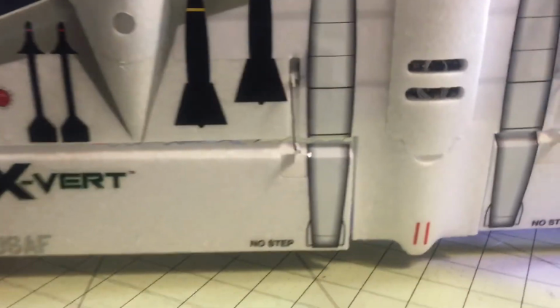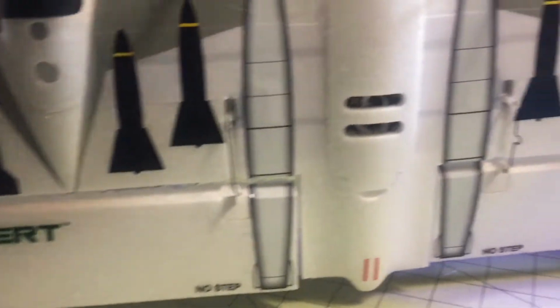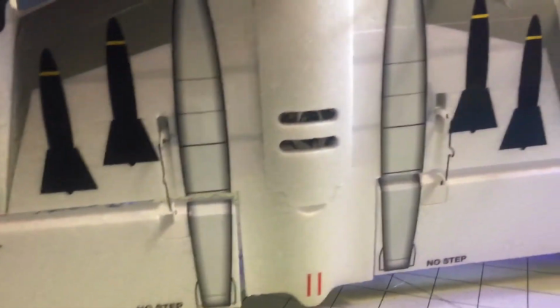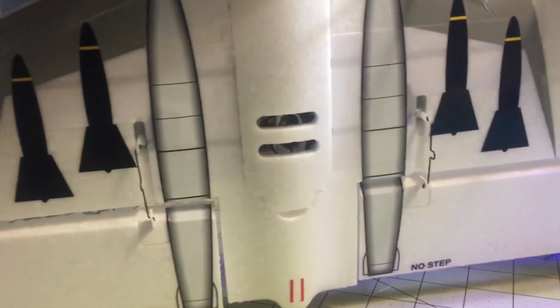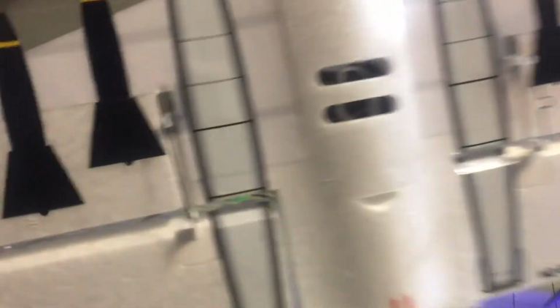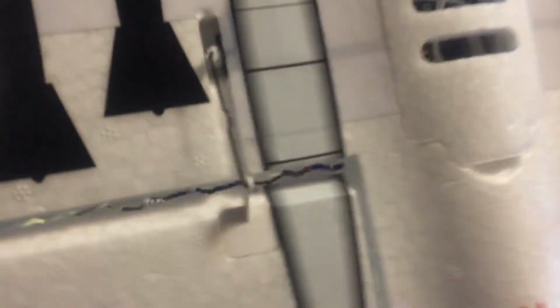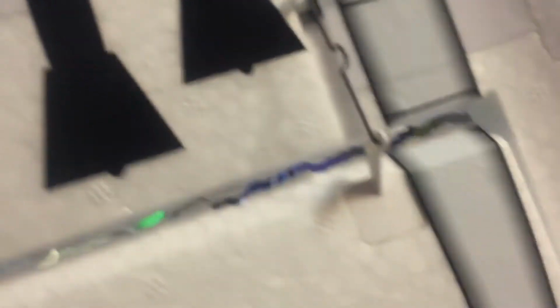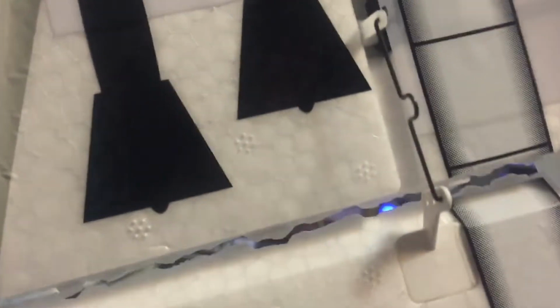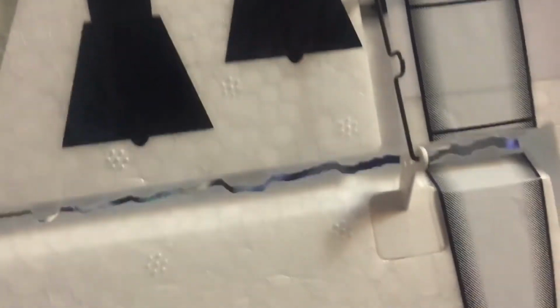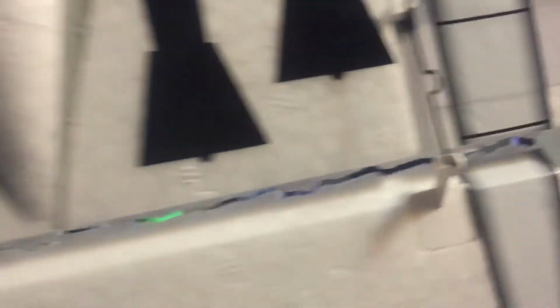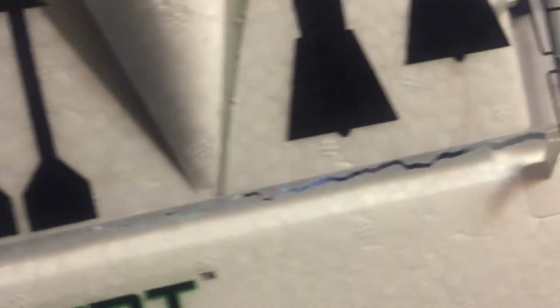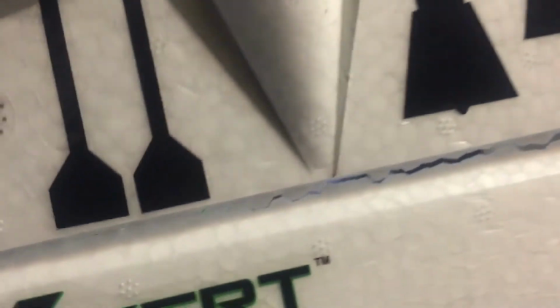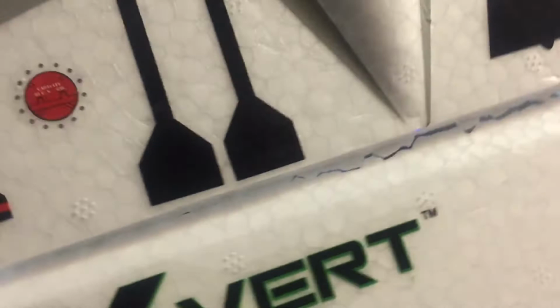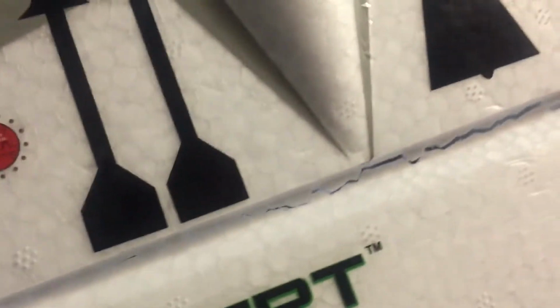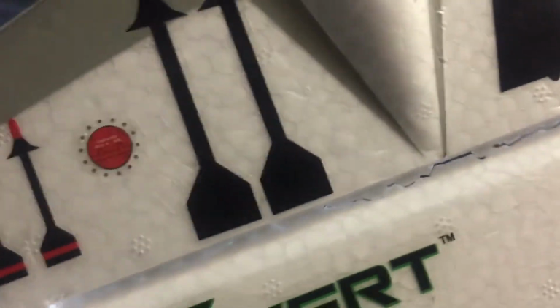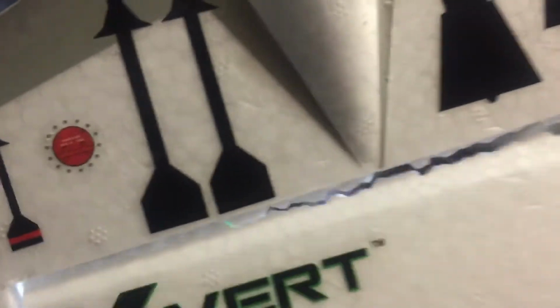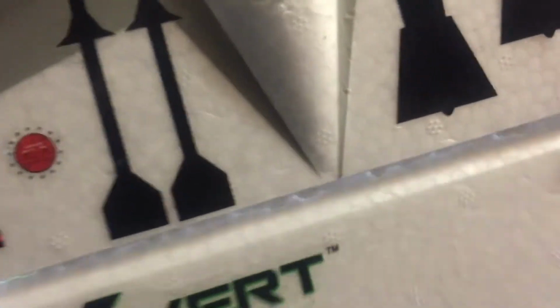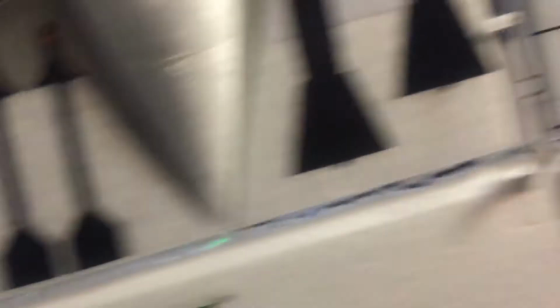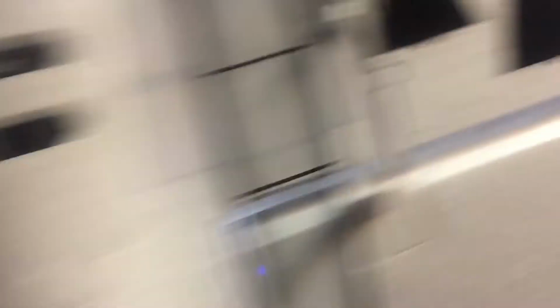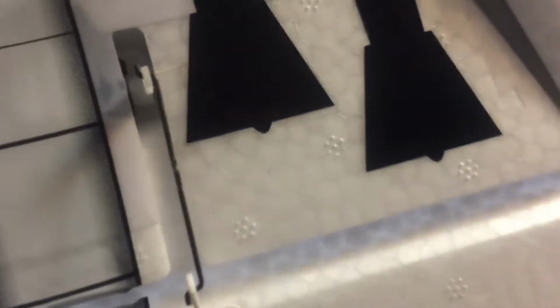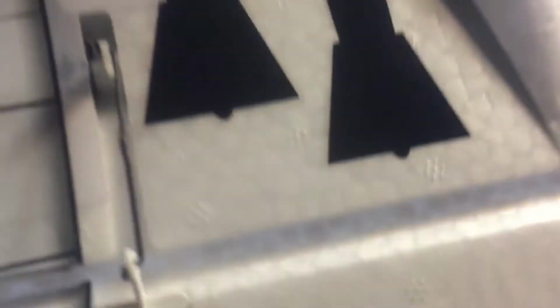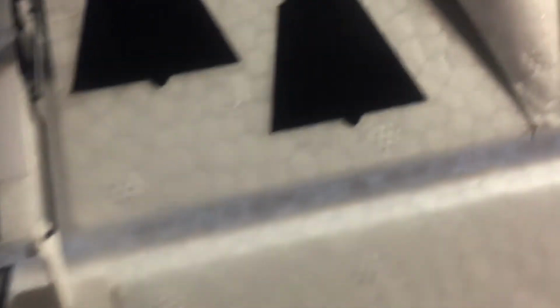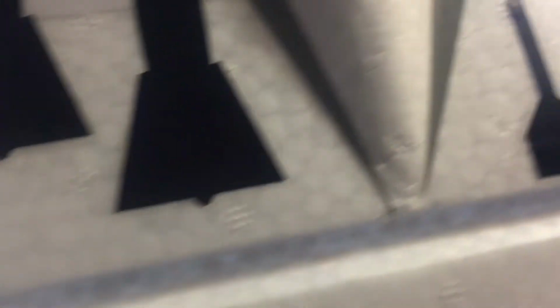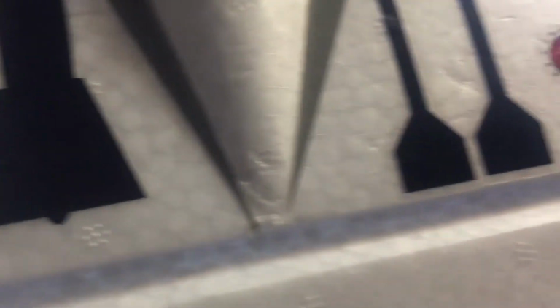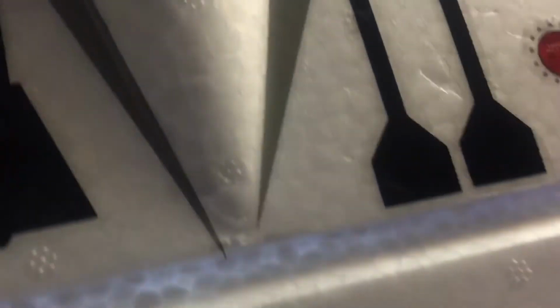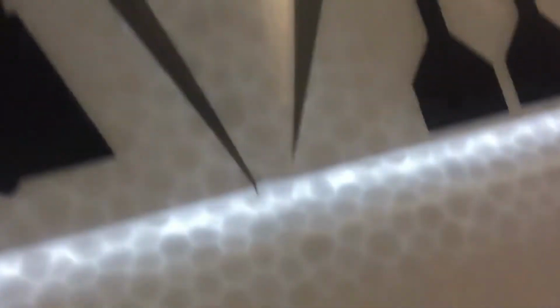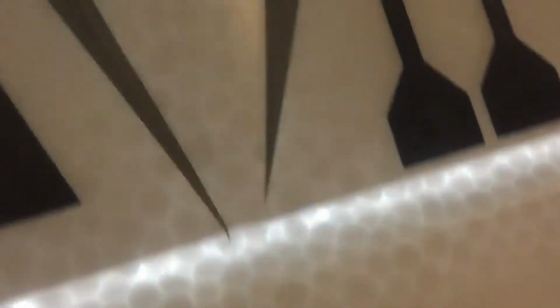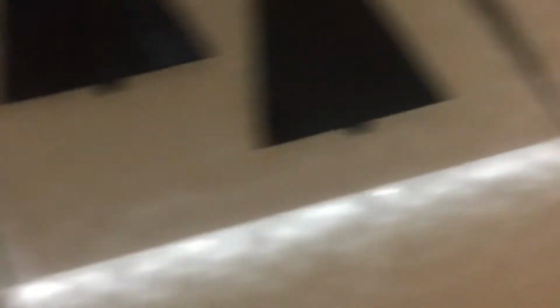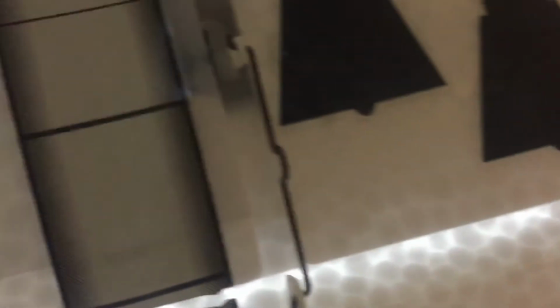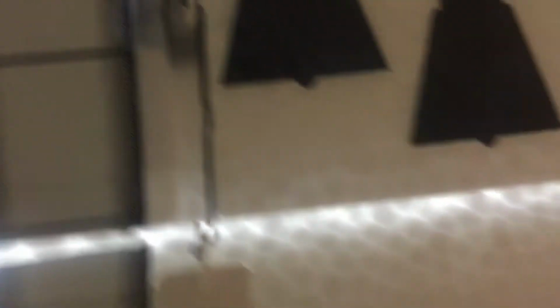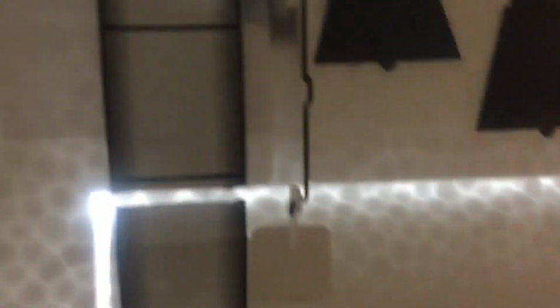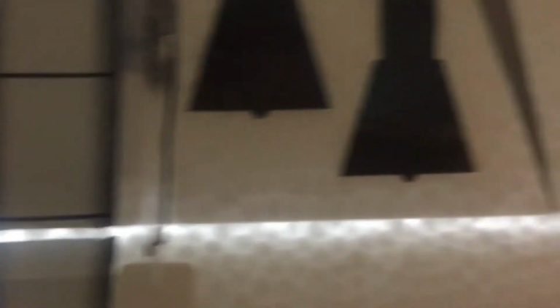Alright, so I did find the weak spot. You can see this handle is completely ripped free. This one actually looks fine, but wow, is that thin. Look at that. It's crazy.